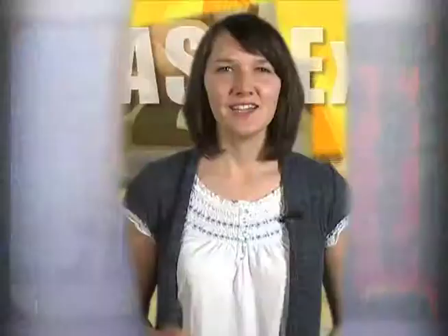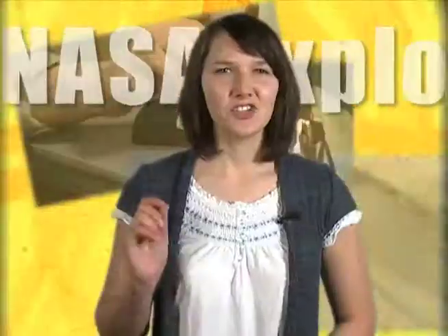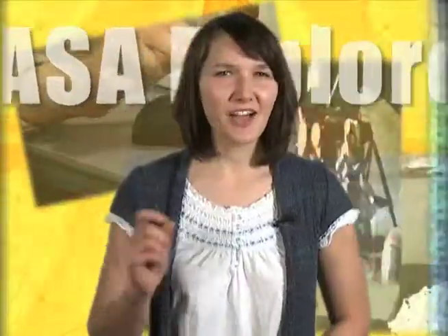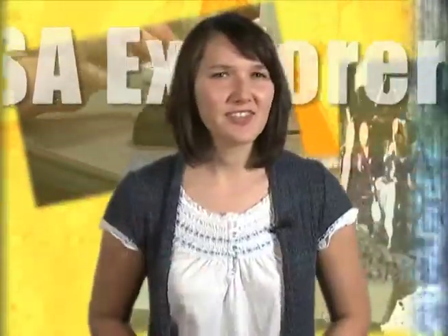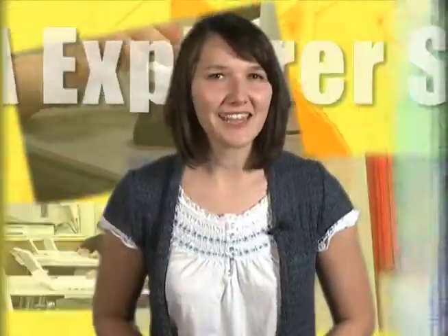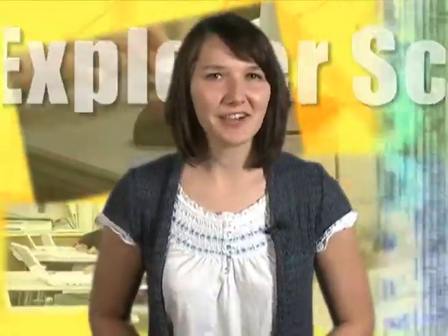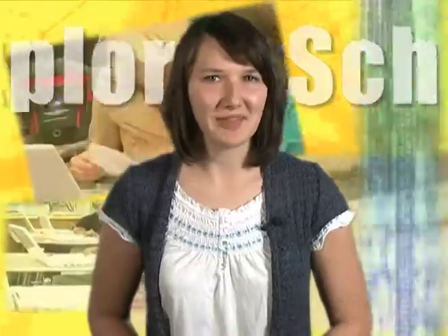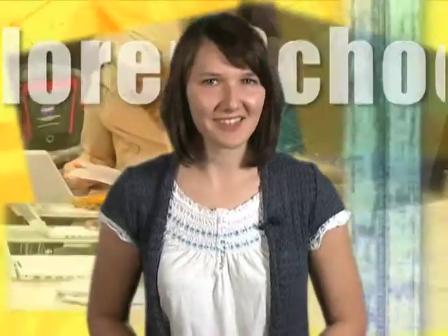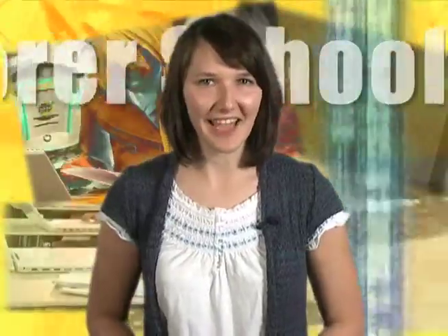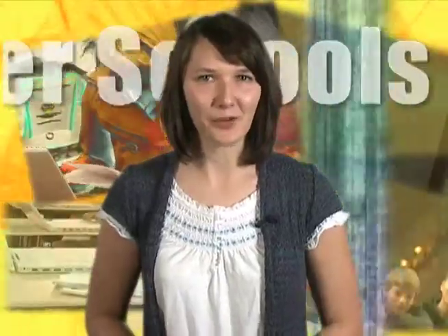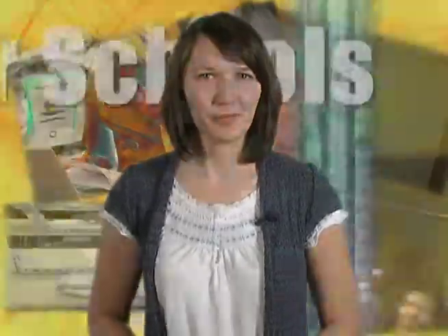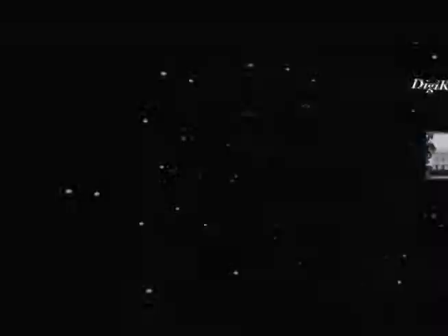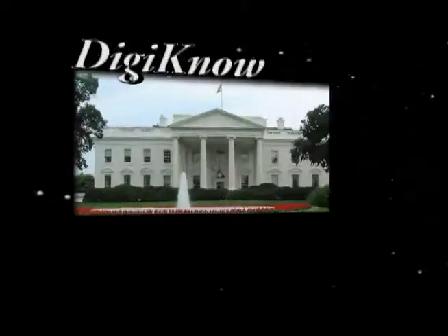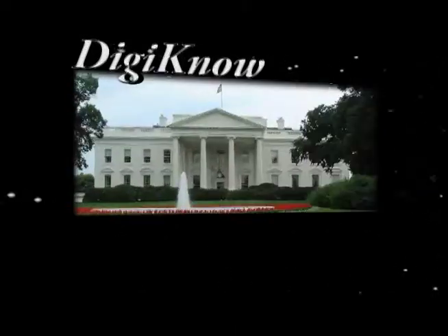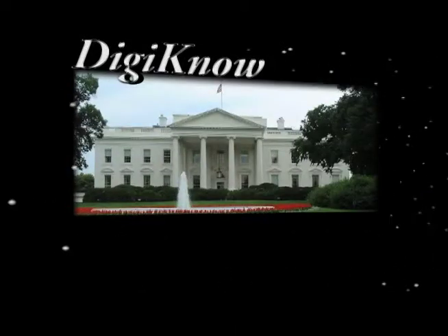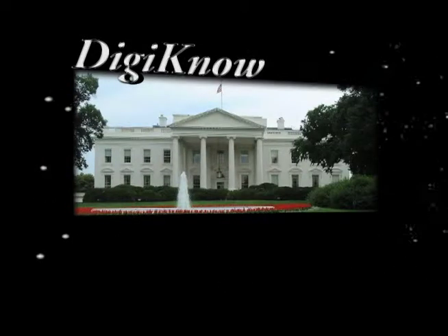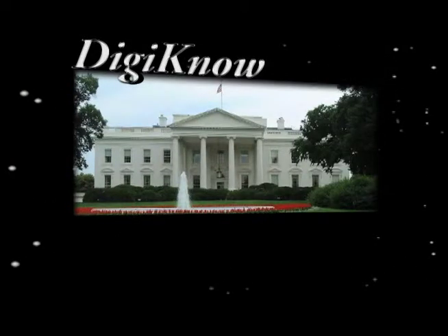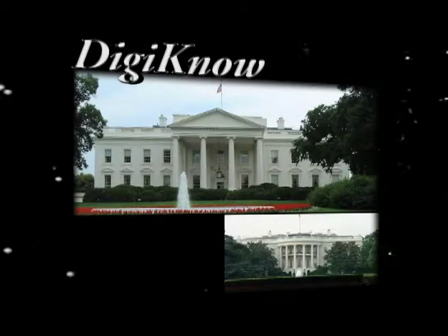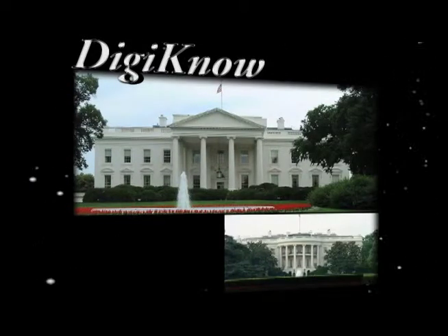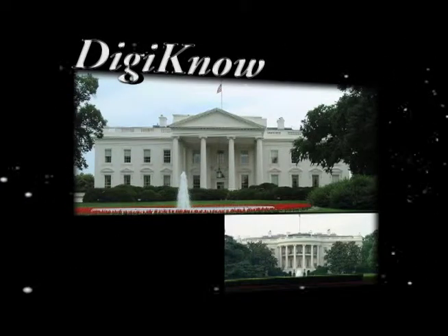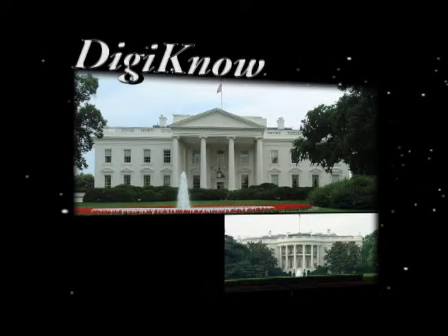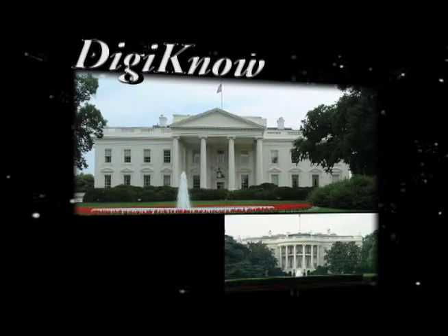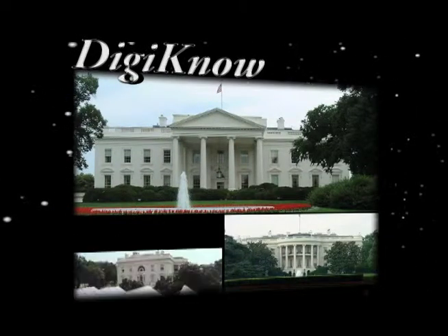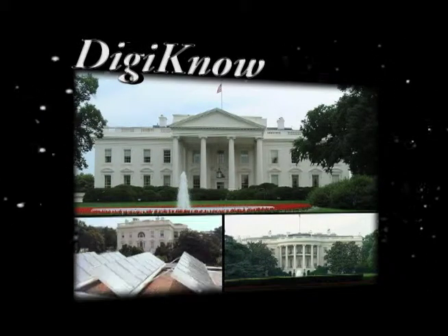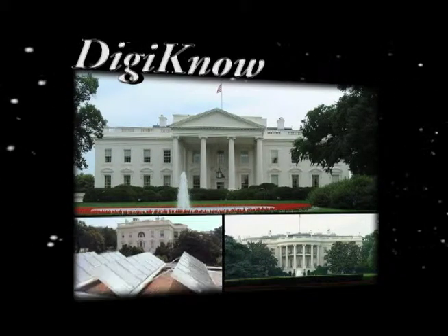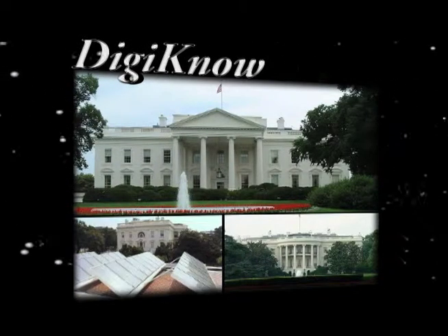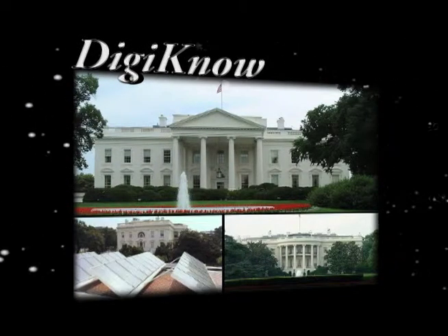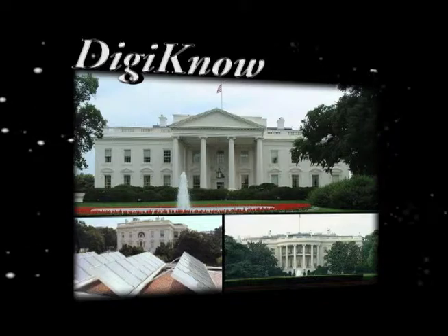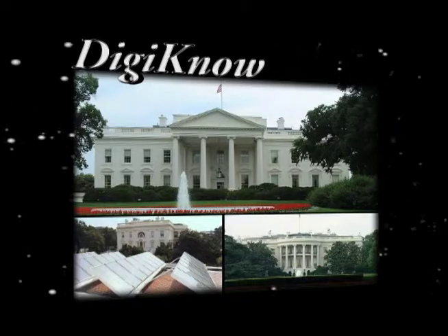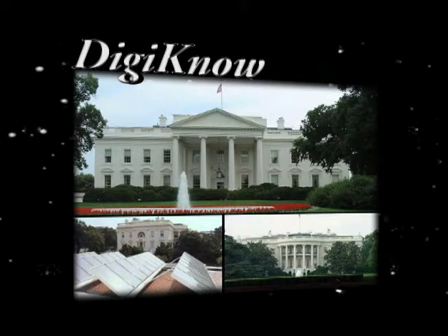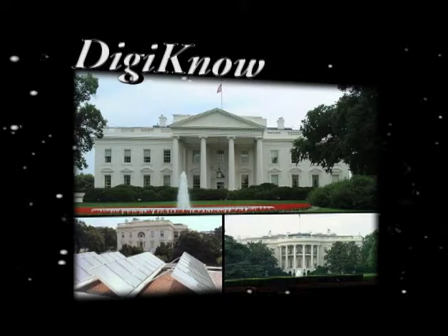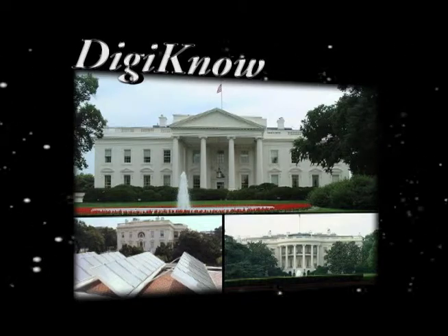Check out this highlight from NASA Now. Did you know that there was a time when electricity in the White House was partially produced by solar panels?